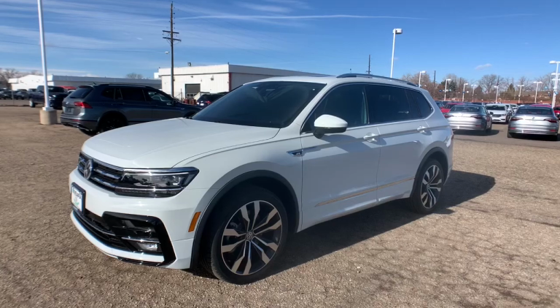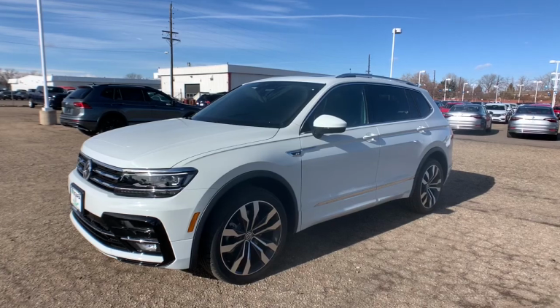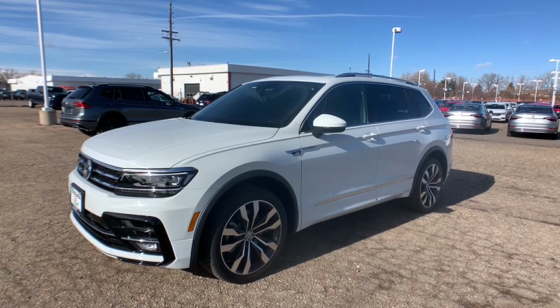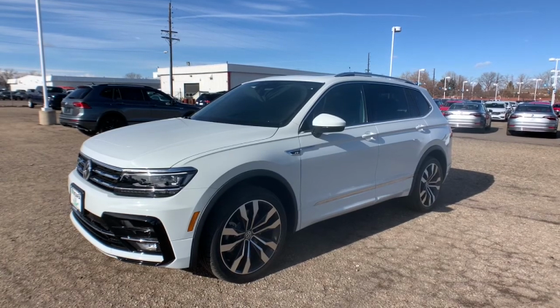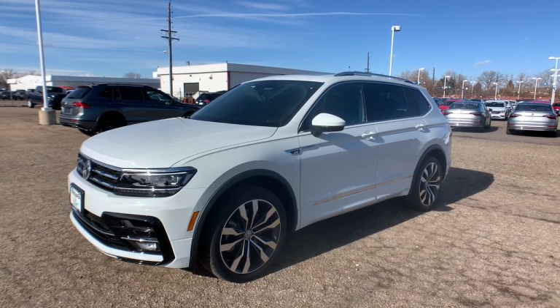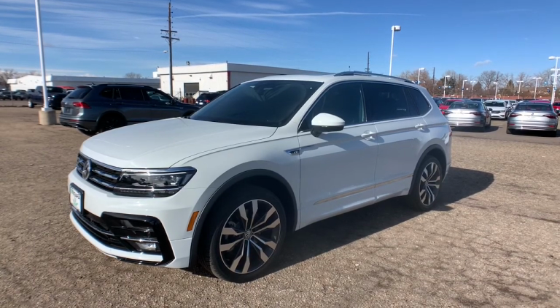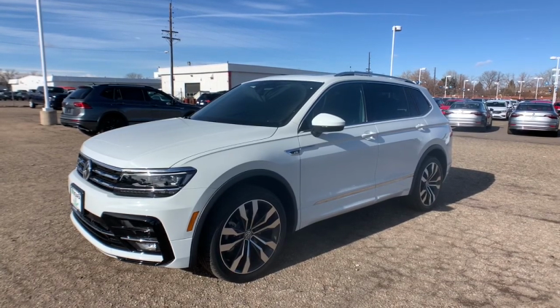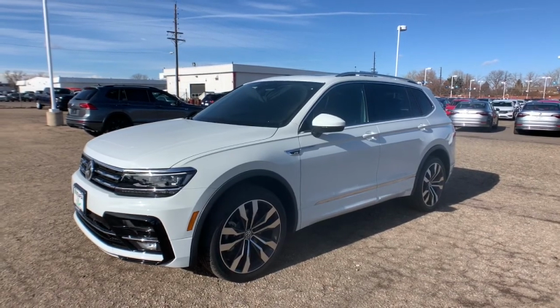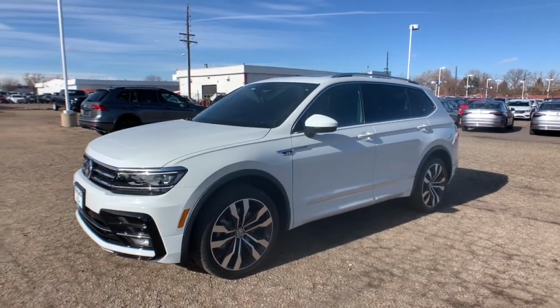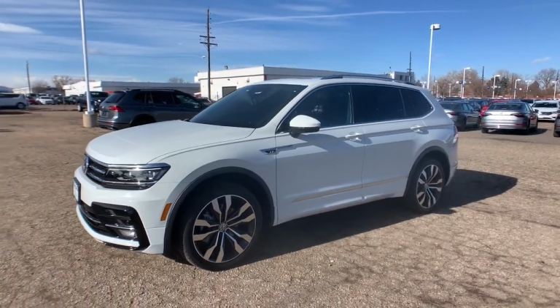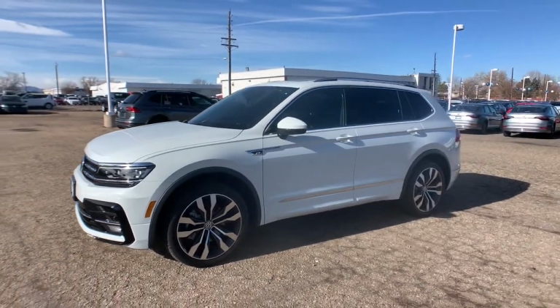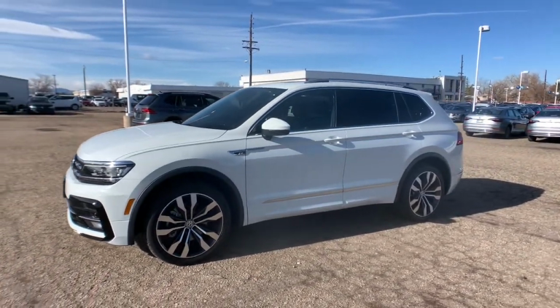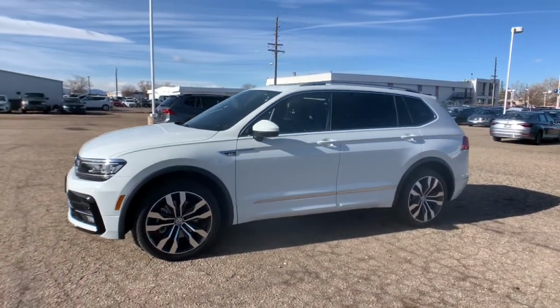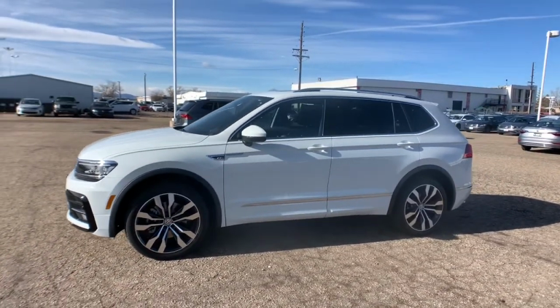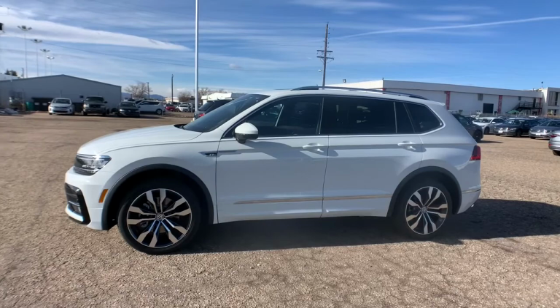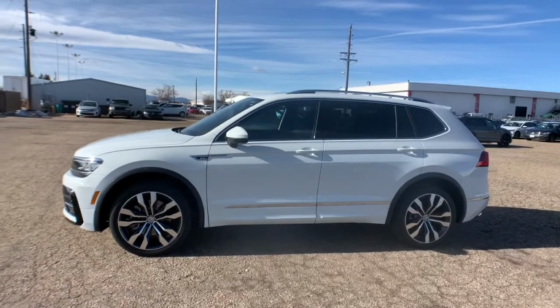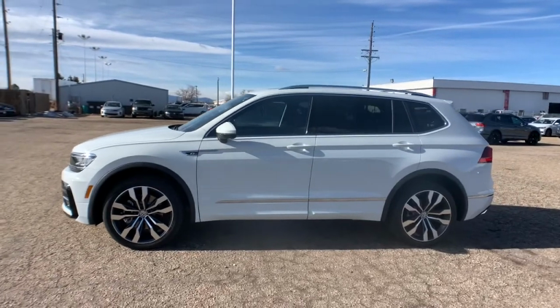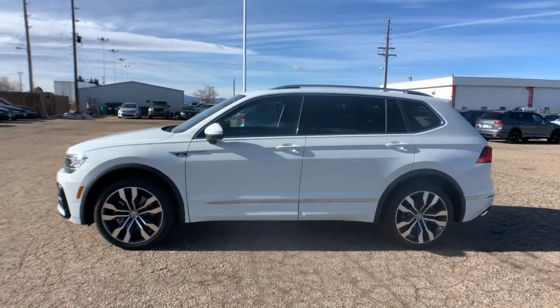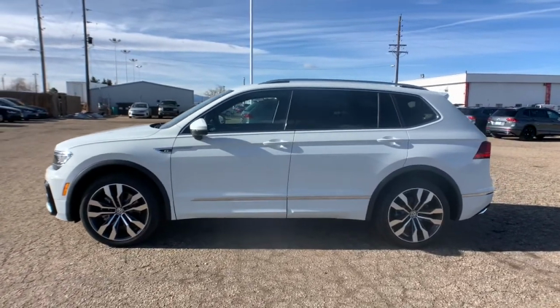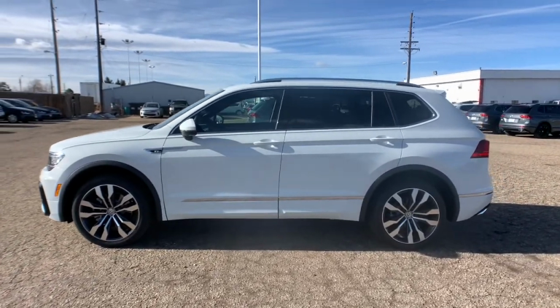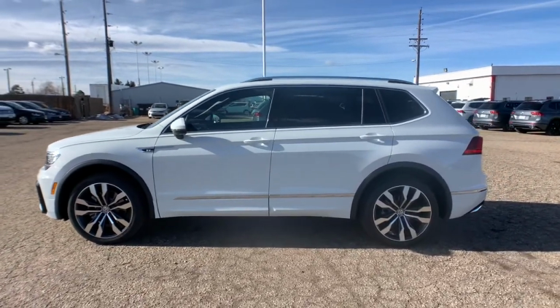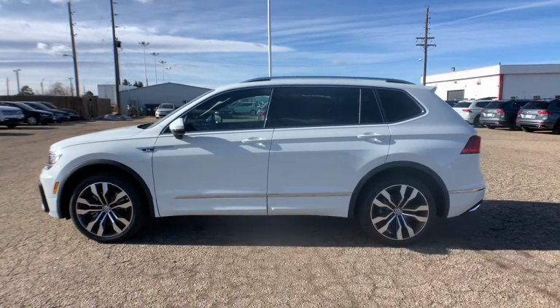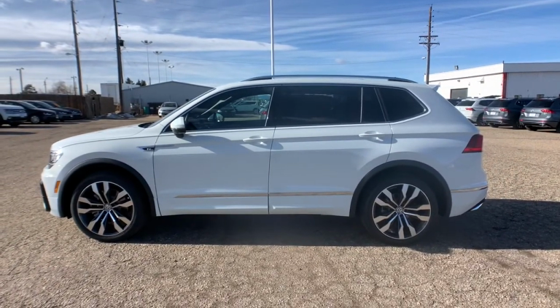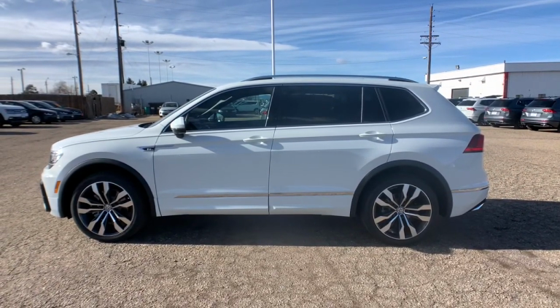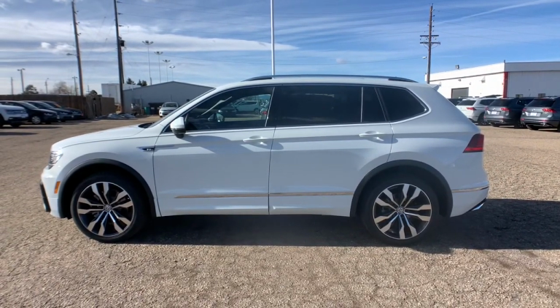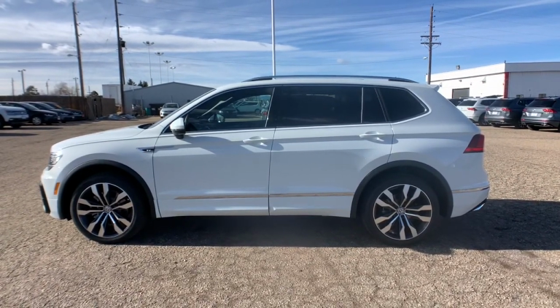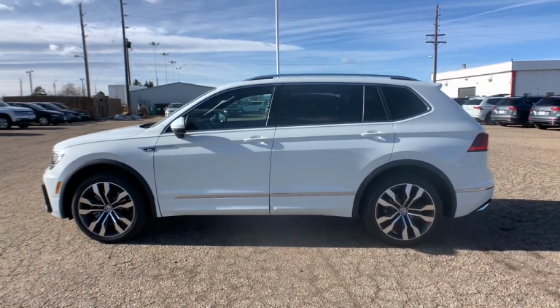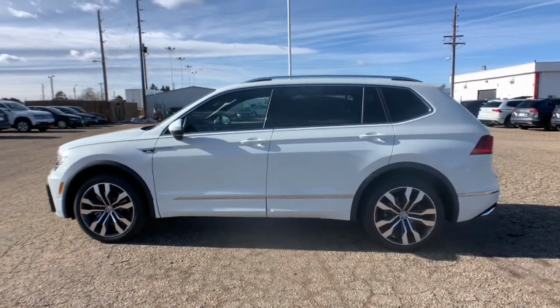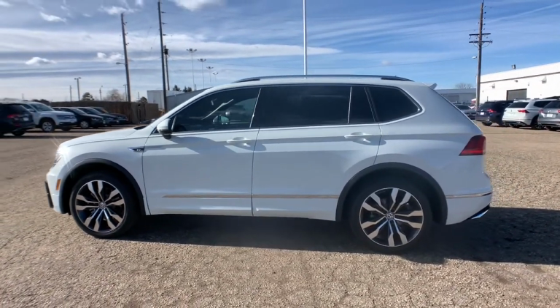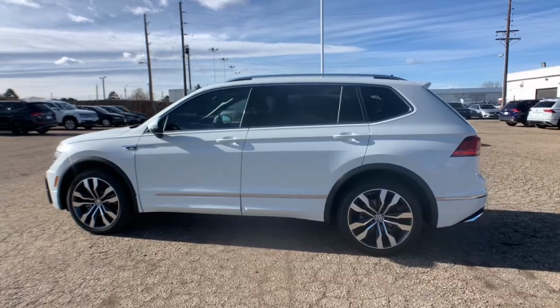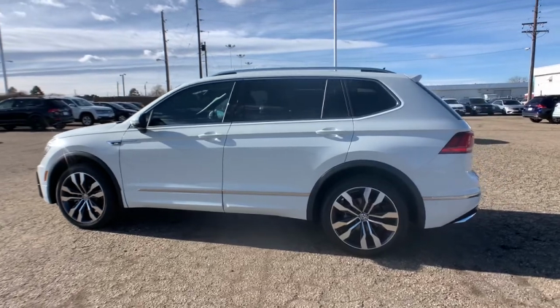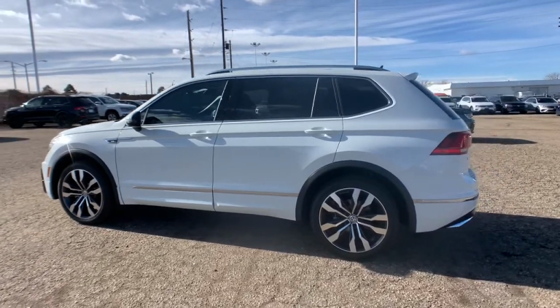You will be amazed by this. 2021 Volkswagen Tiguan. Take a closer look at this Volkswagen Tiguan, the fuel-efficient compact SUV with standout flexibility.